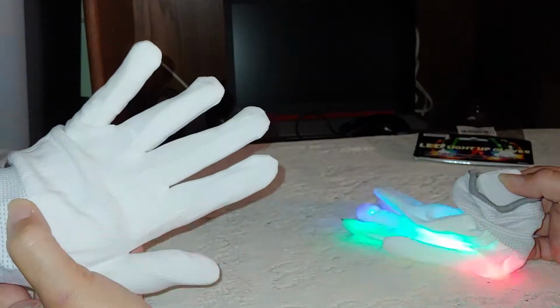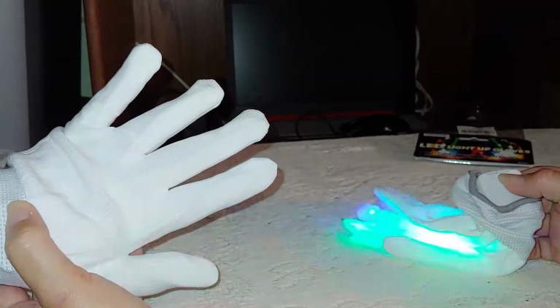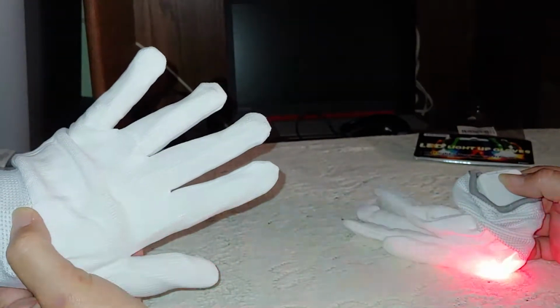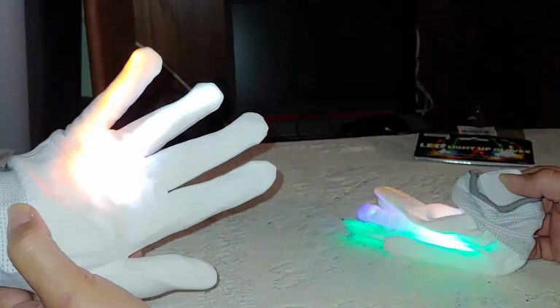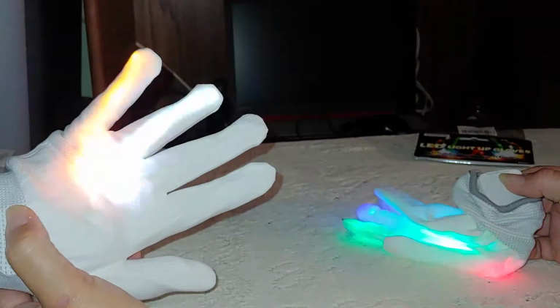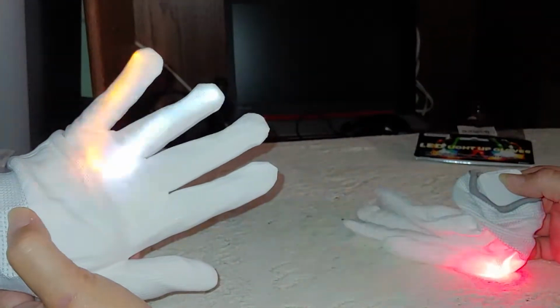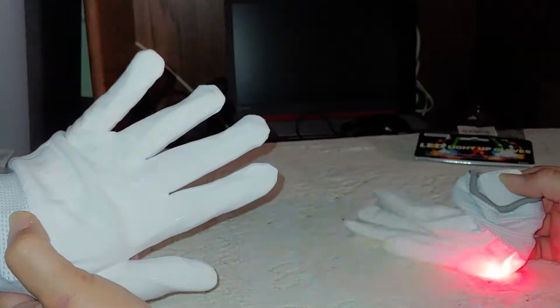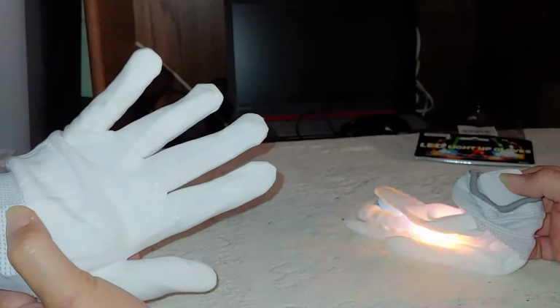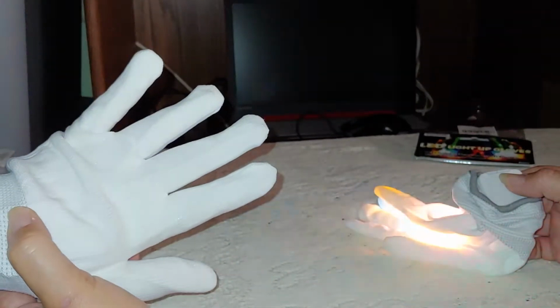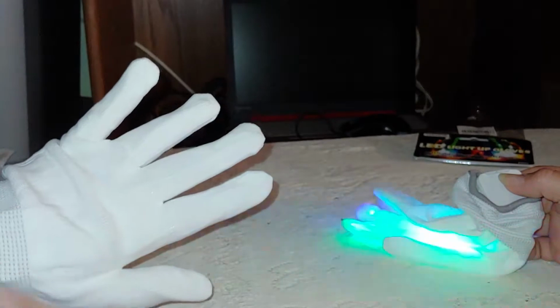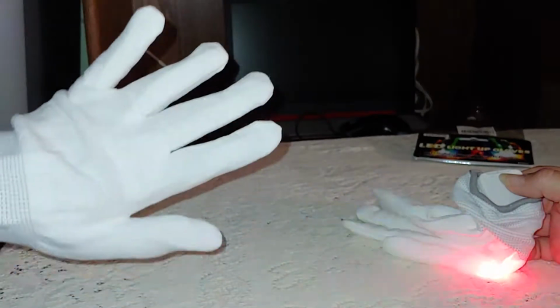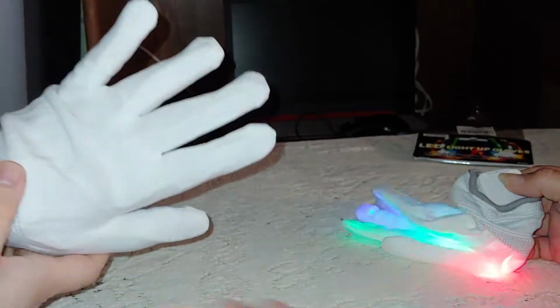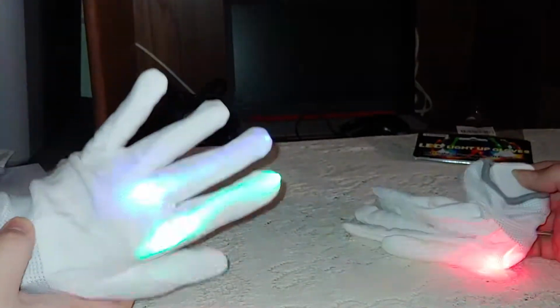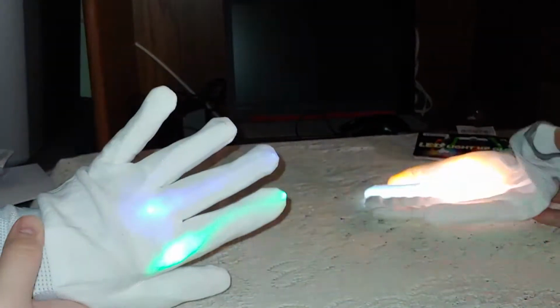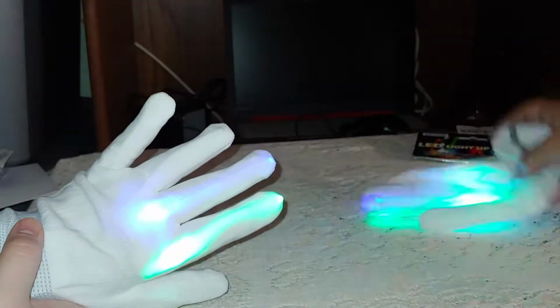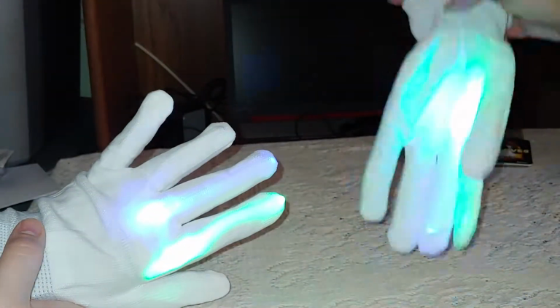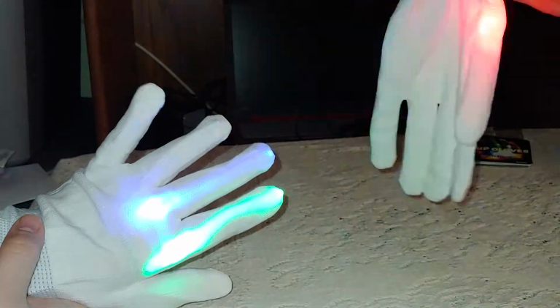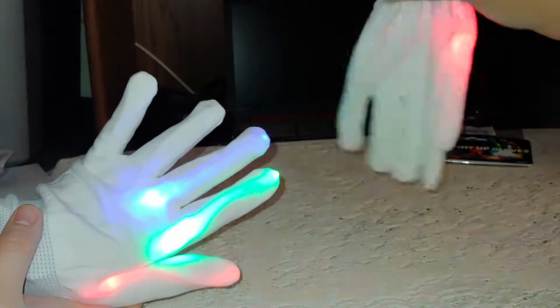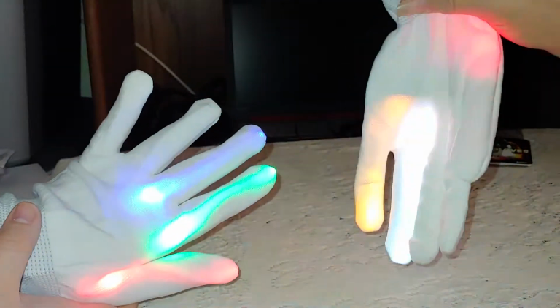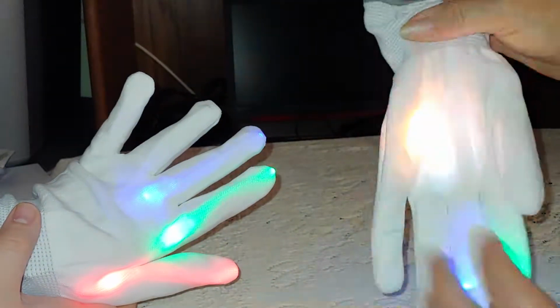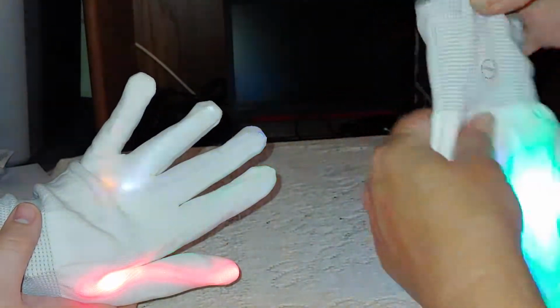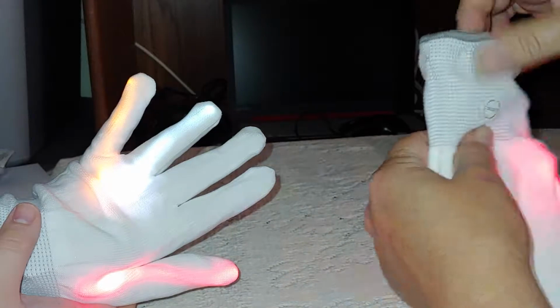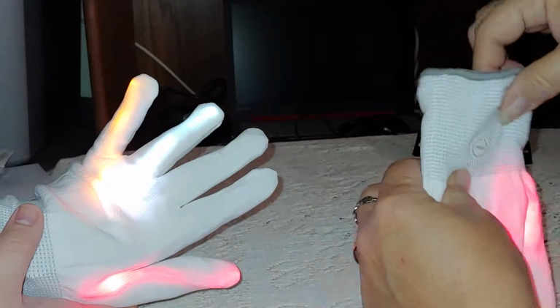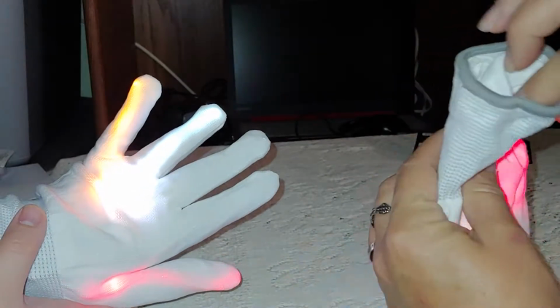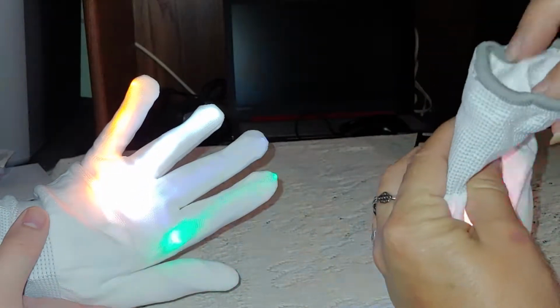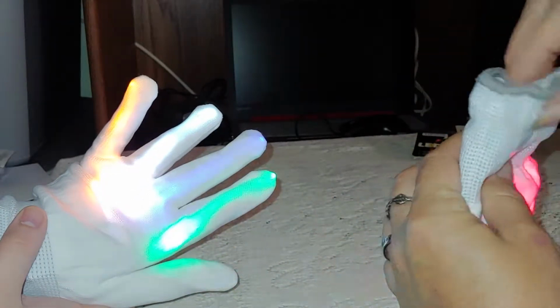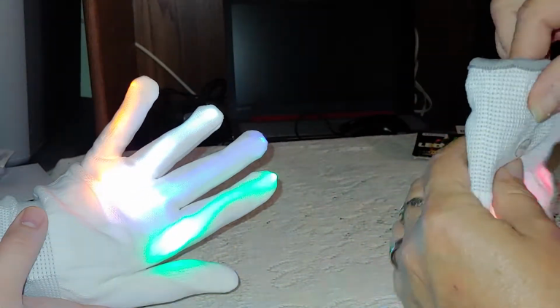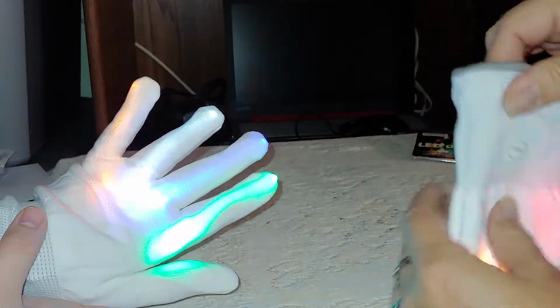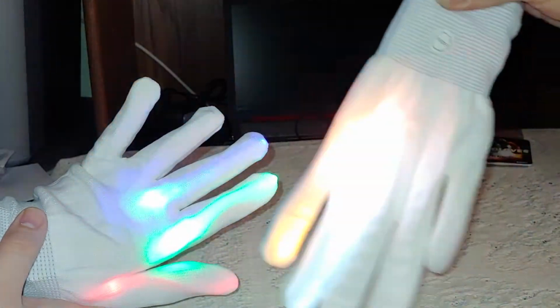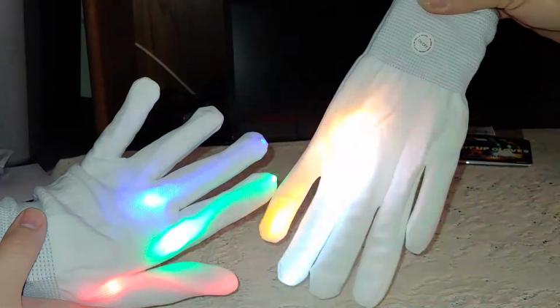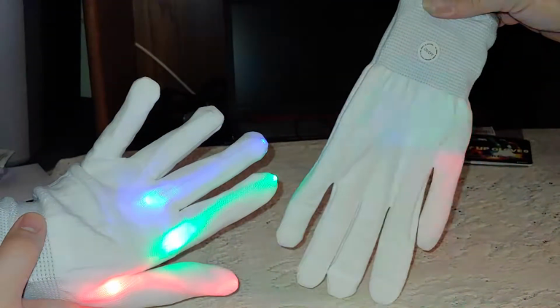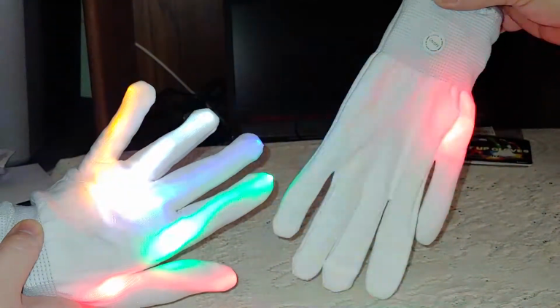These would be great for going out, partying, Halloween, at the club — if you go clubbing or whatever. They're really neat.